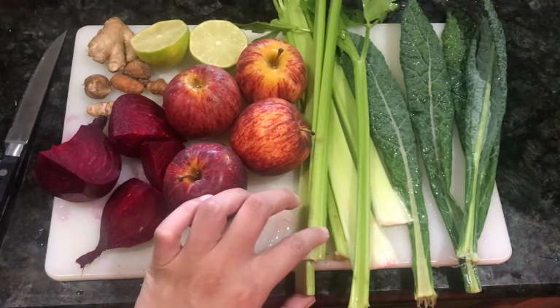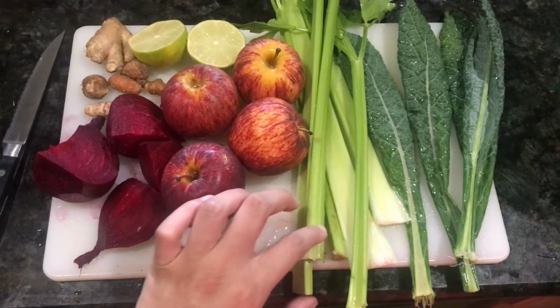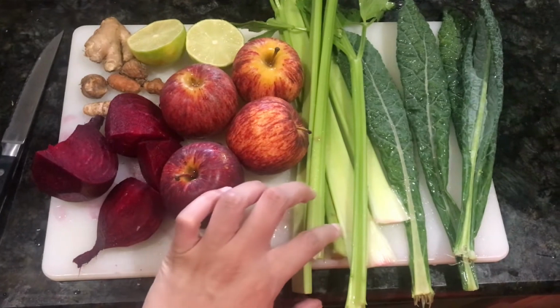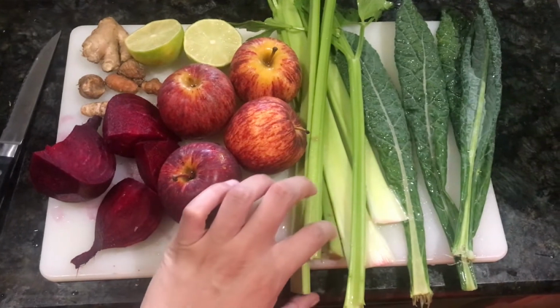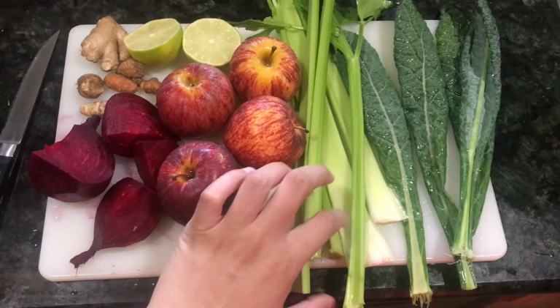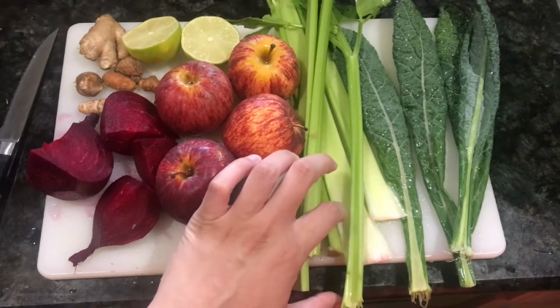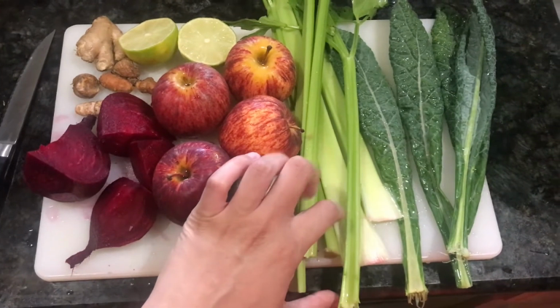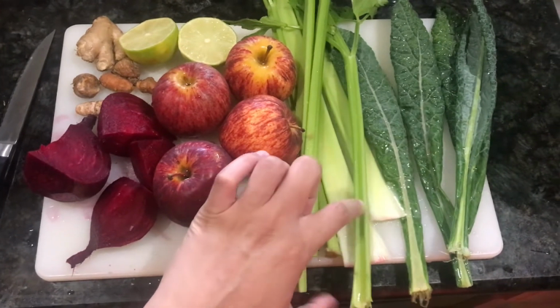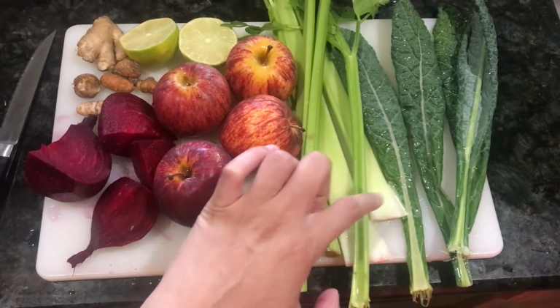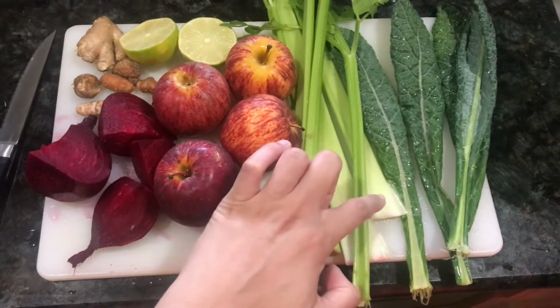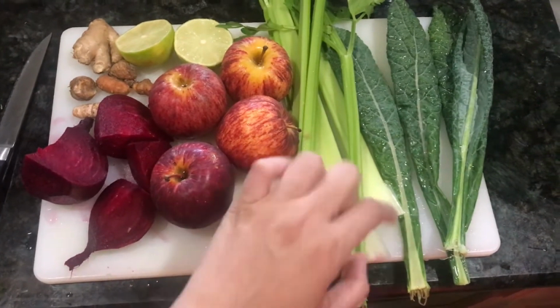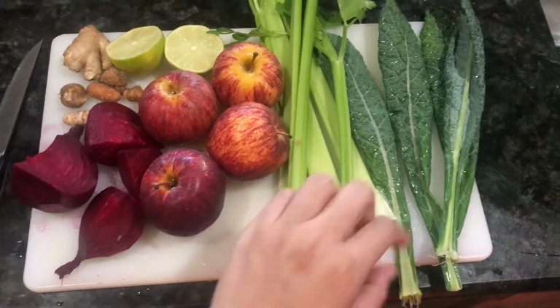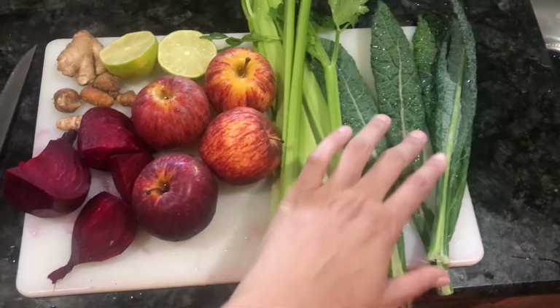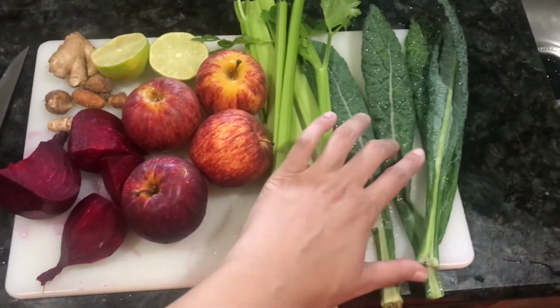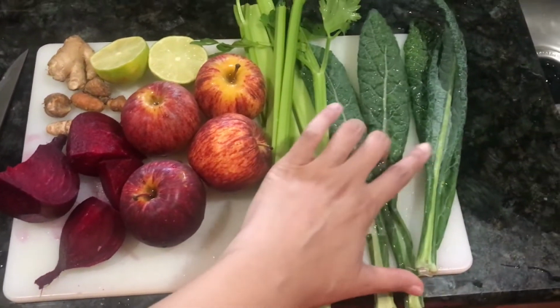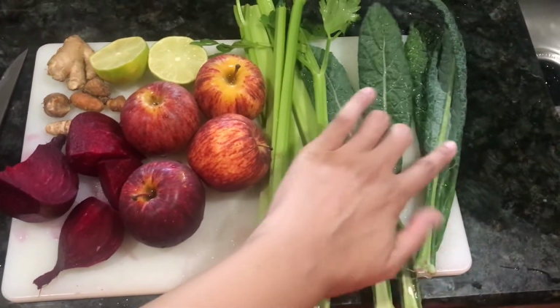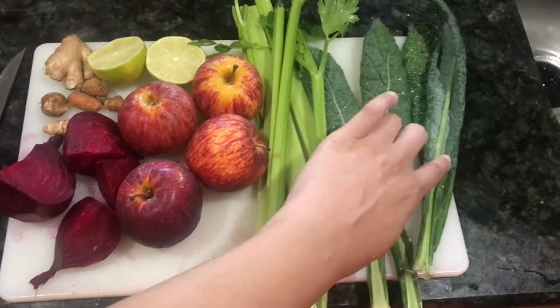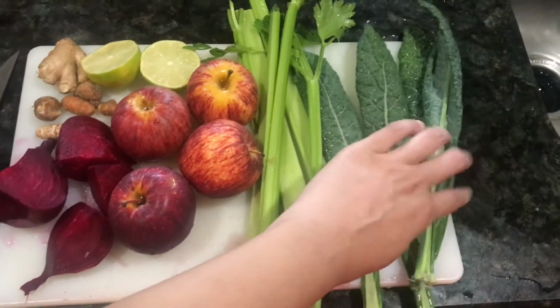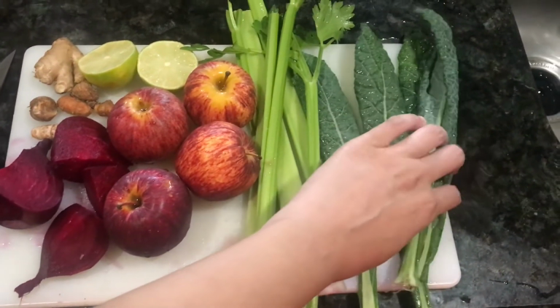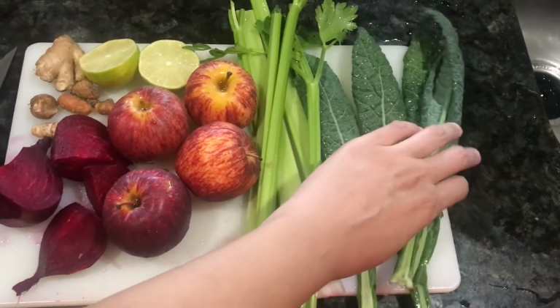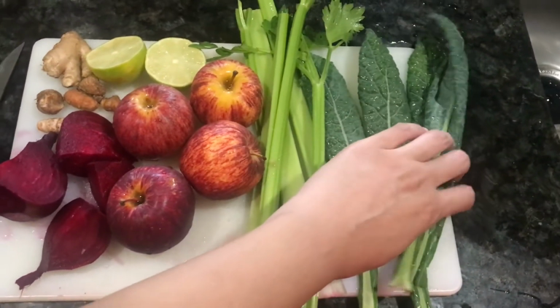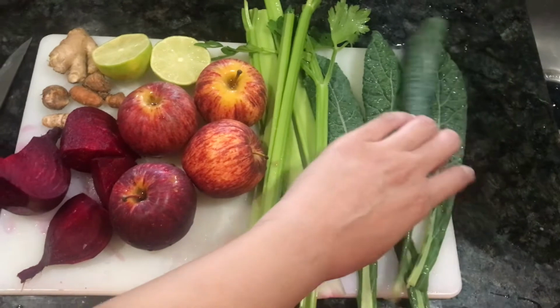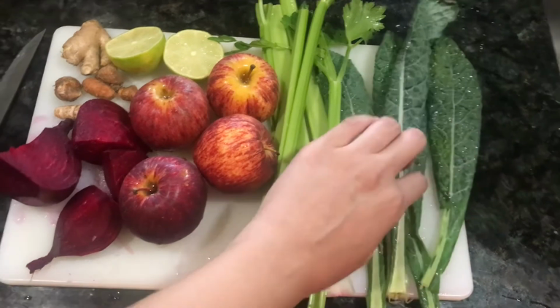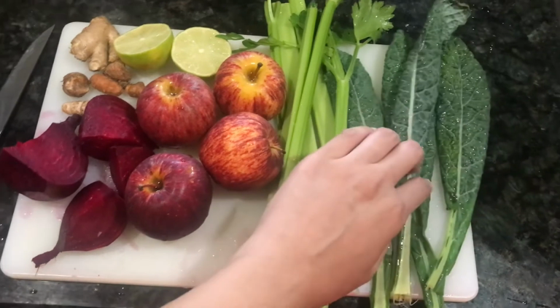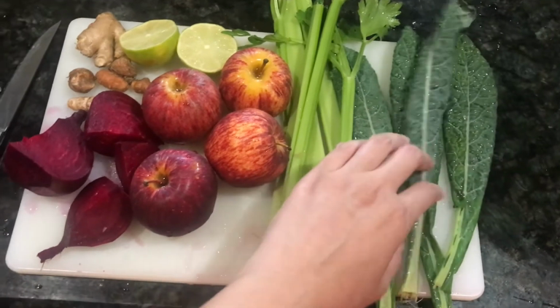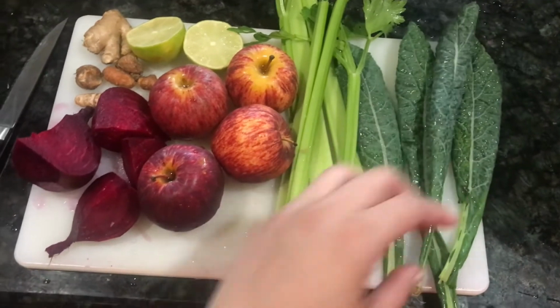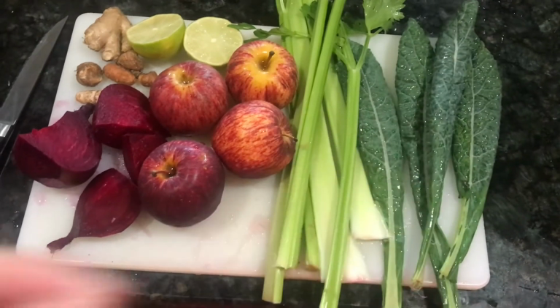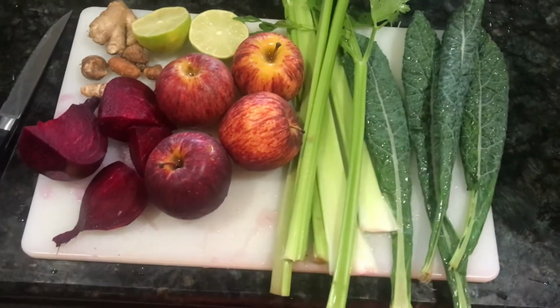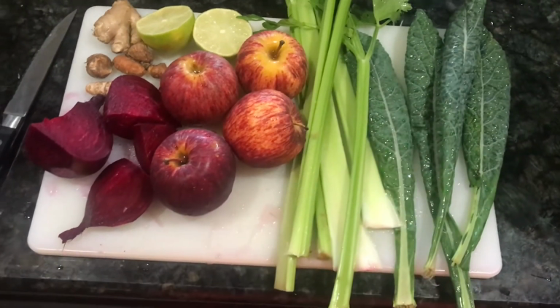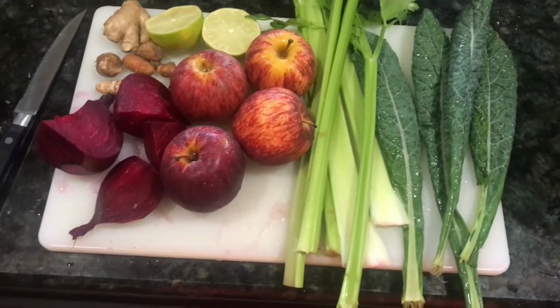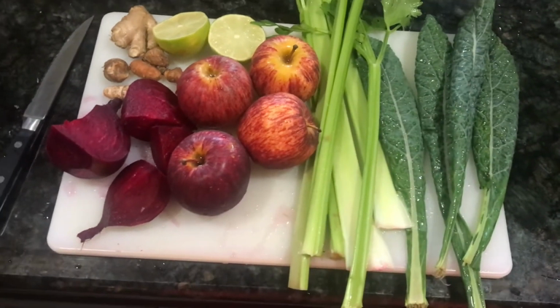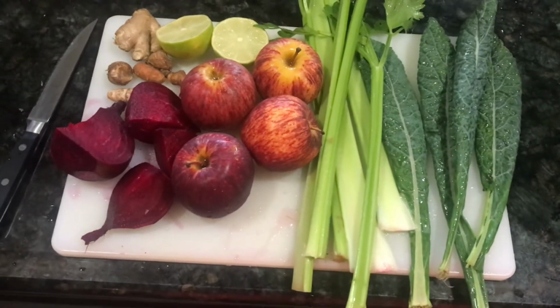Six stalks of celery, four leaves of dinosaur kale, and the juice of one lime.